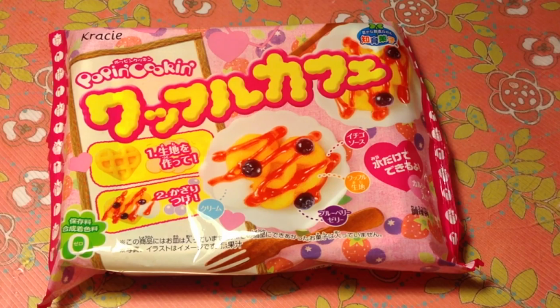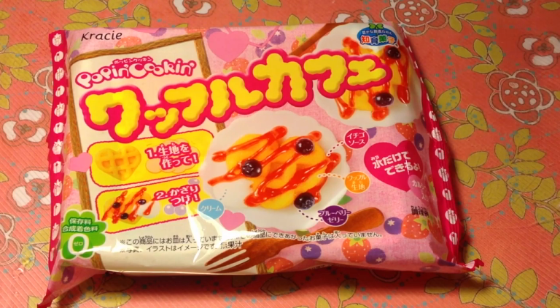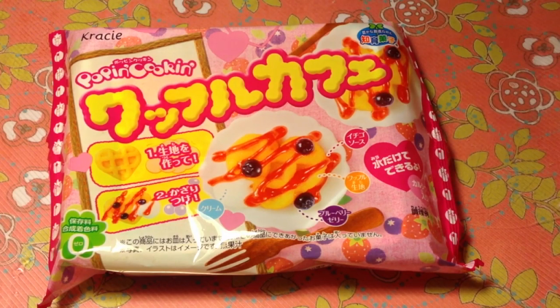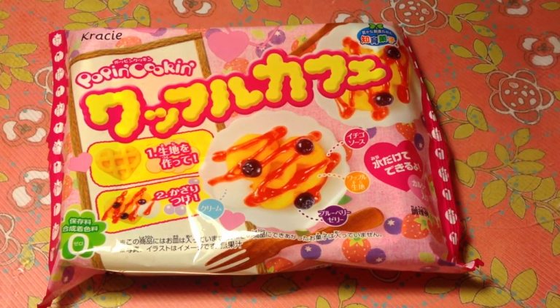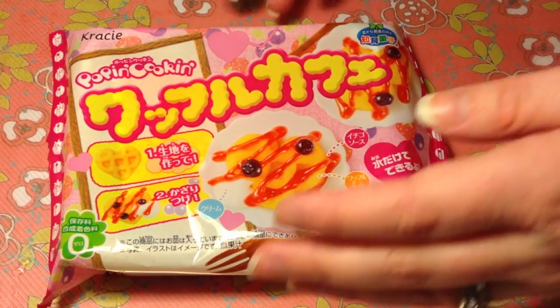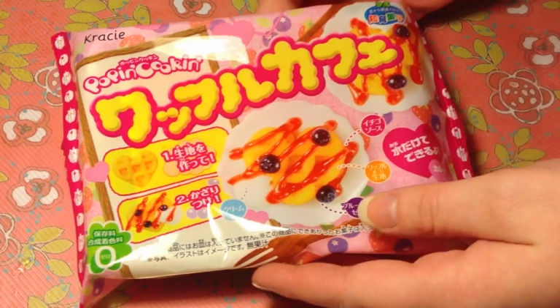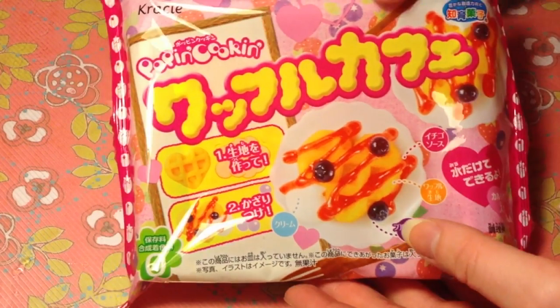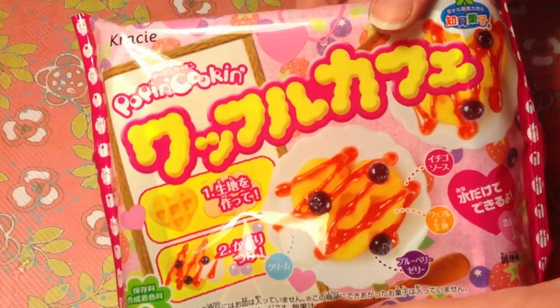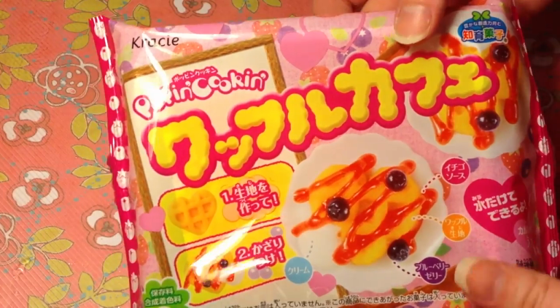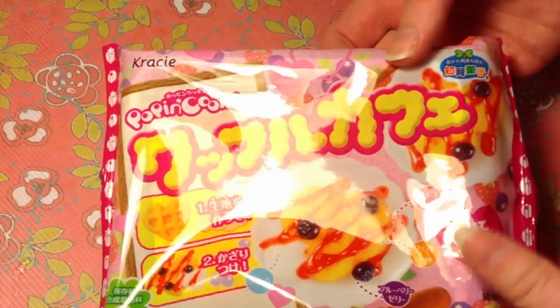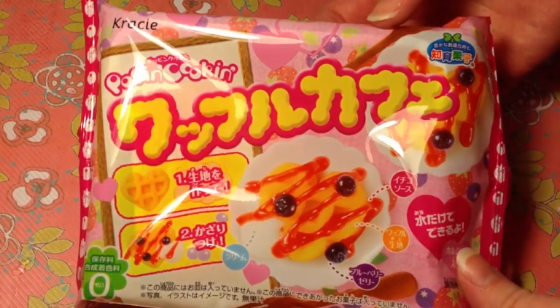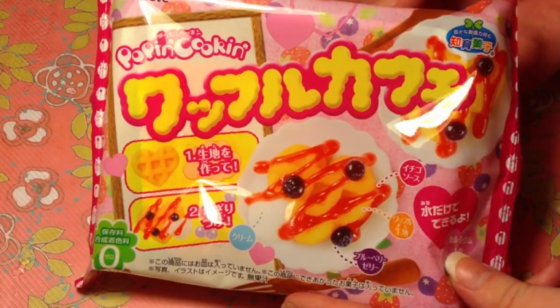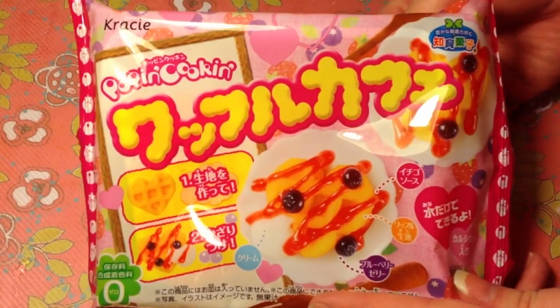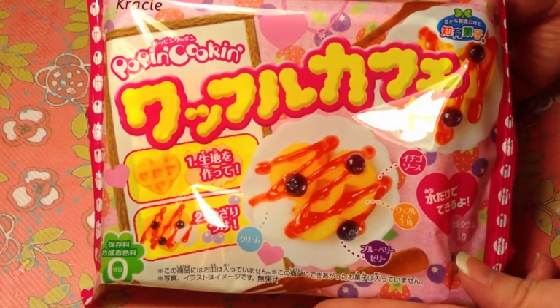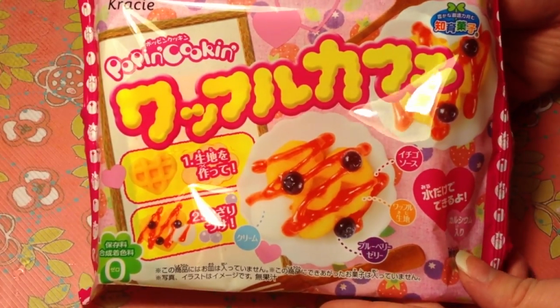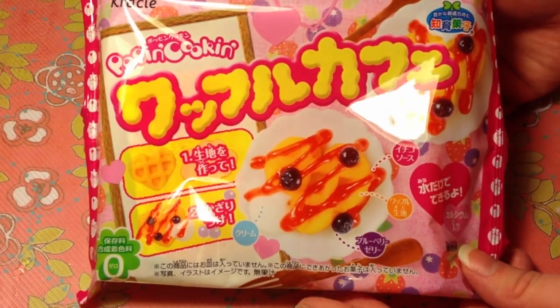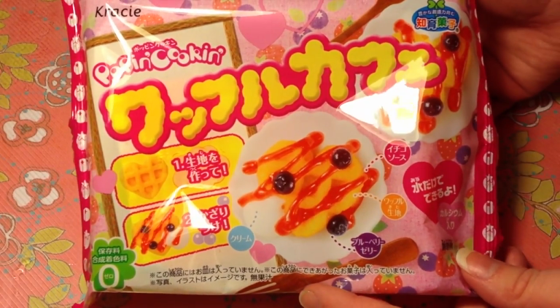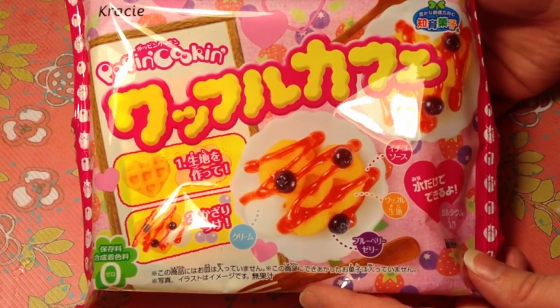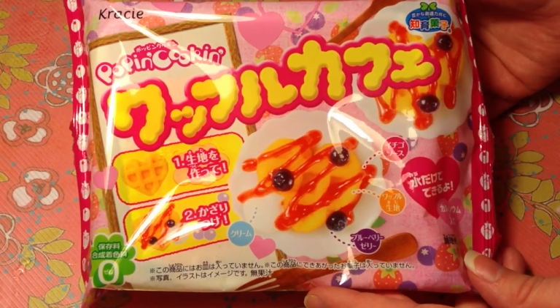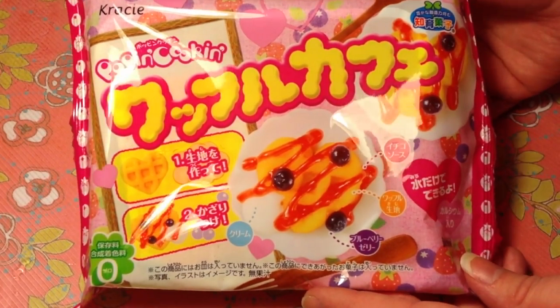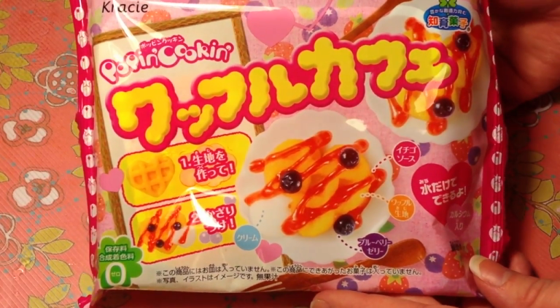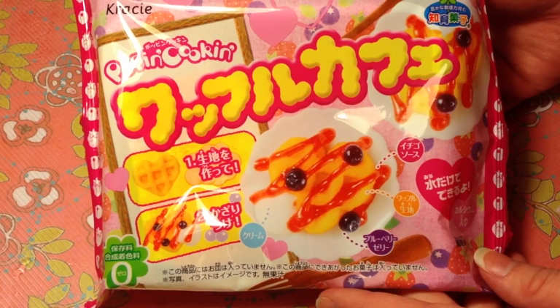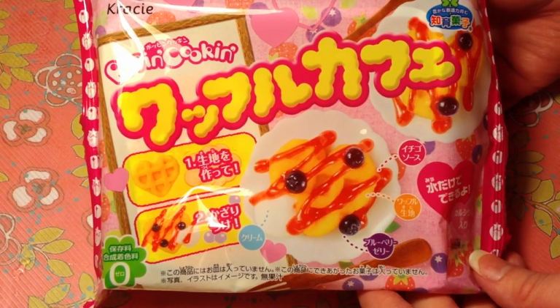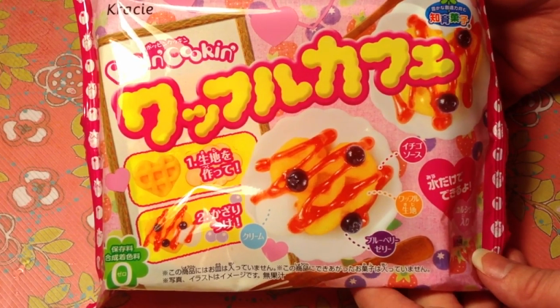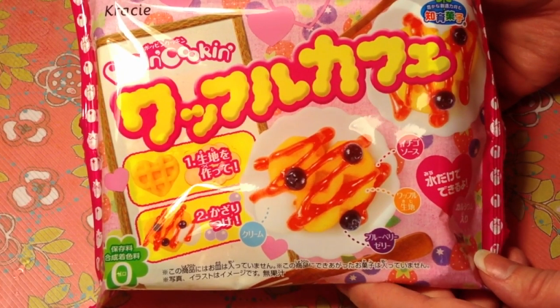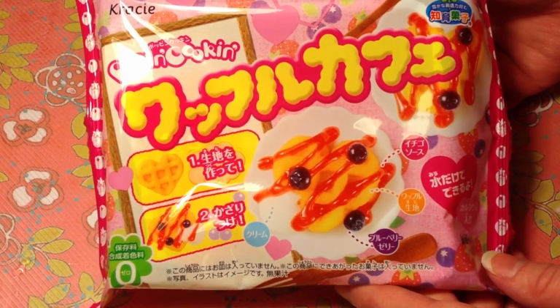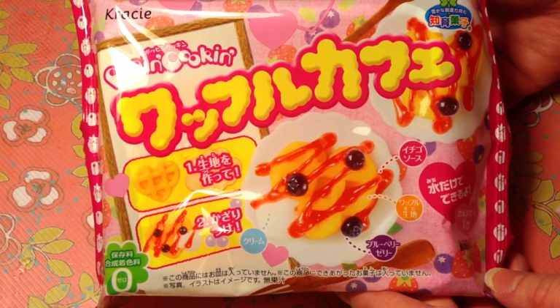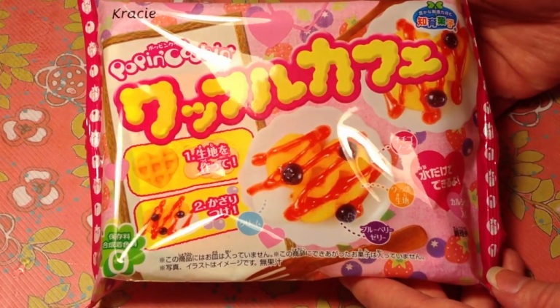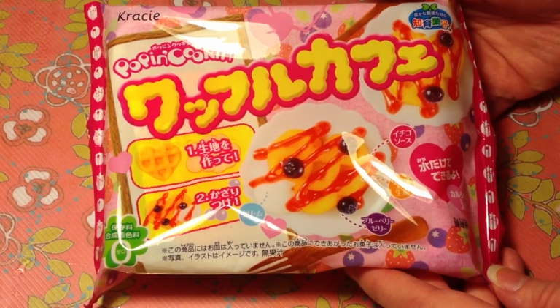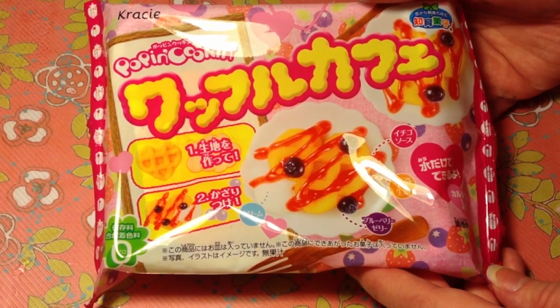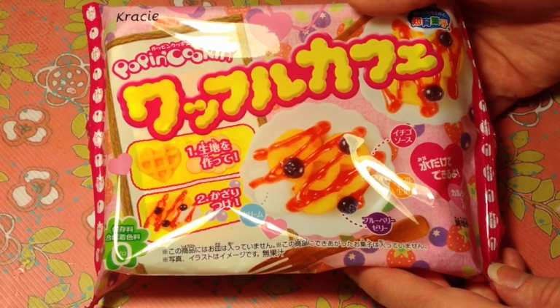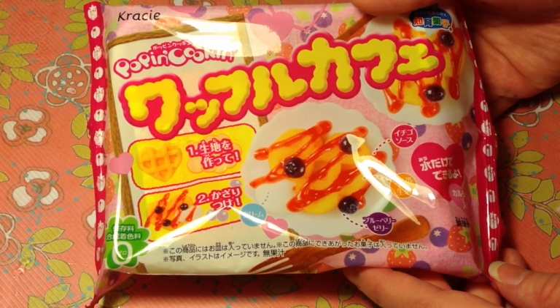Hey guys! So today I'm going to be doing the Crazy Pop'n Cookin' Waffle Set. It just came out. I got this from Ashley from Paper Pastels, so thank you Ashley. I love you.